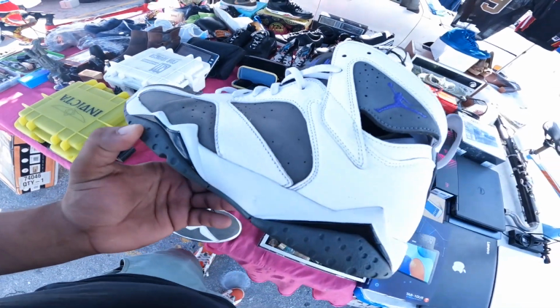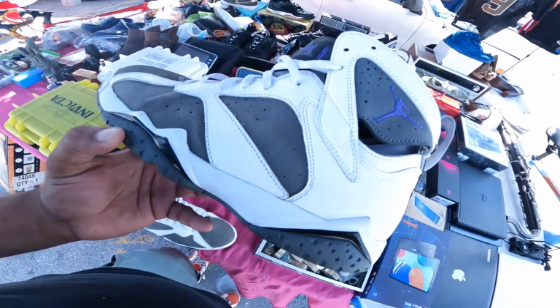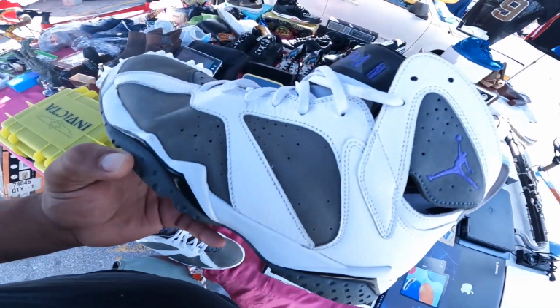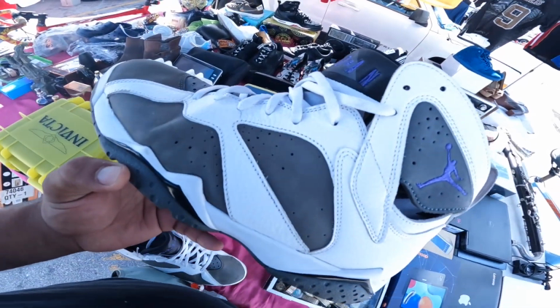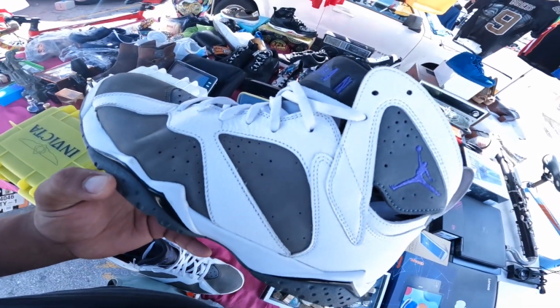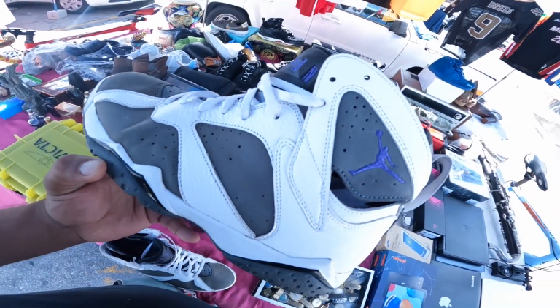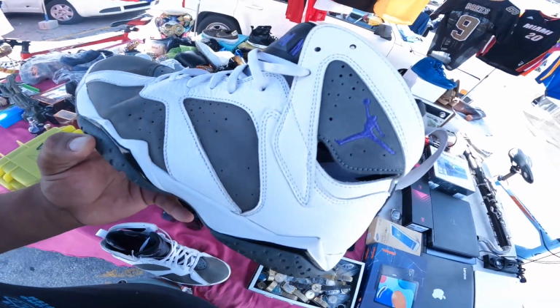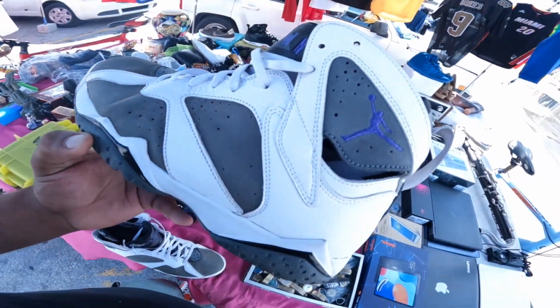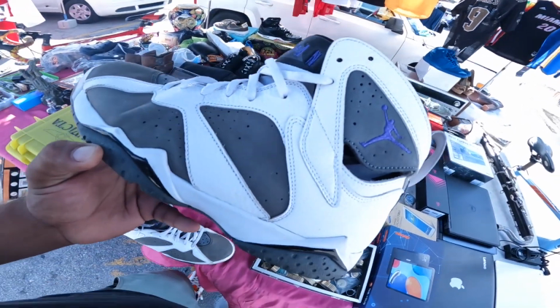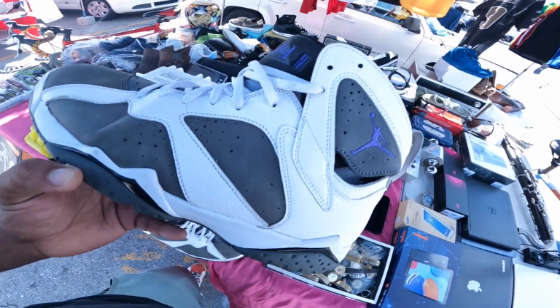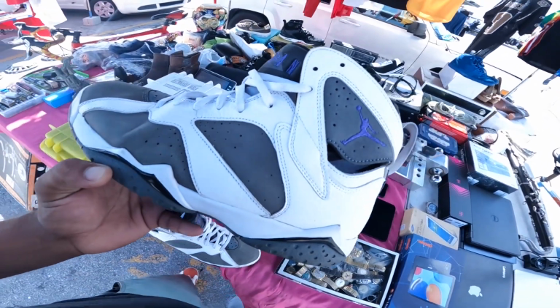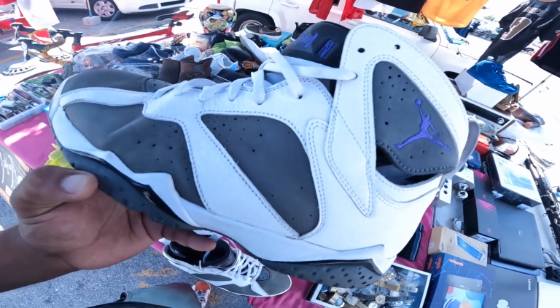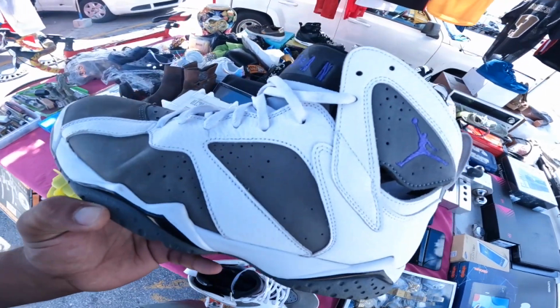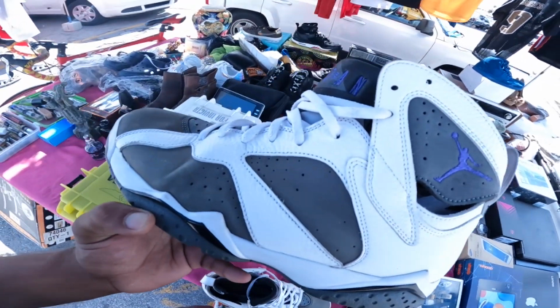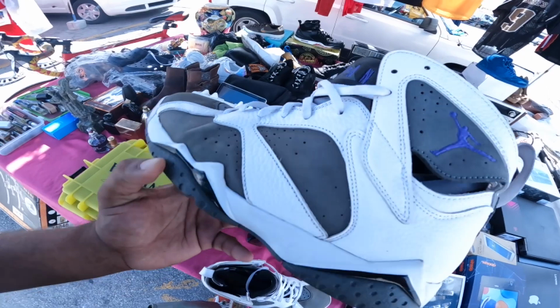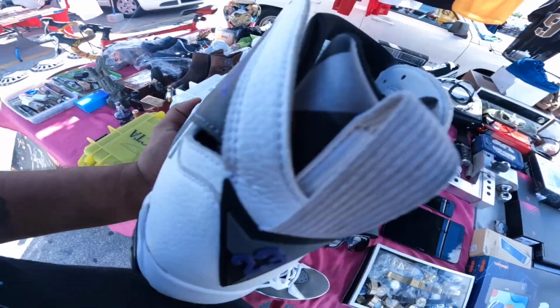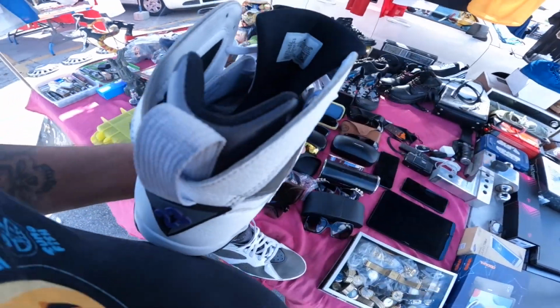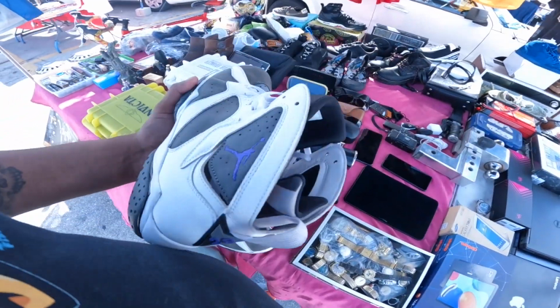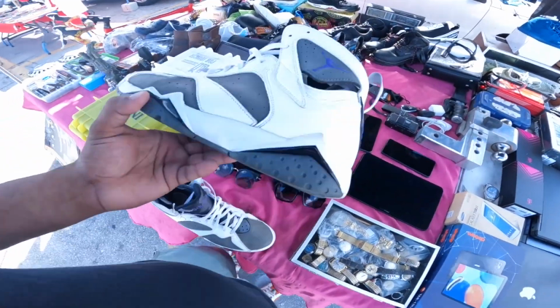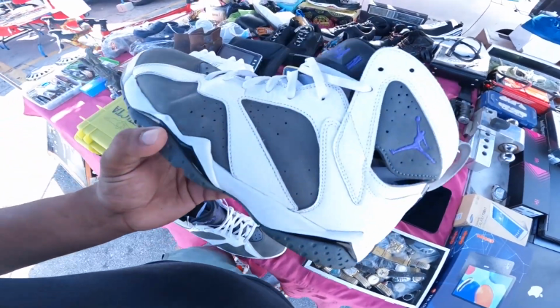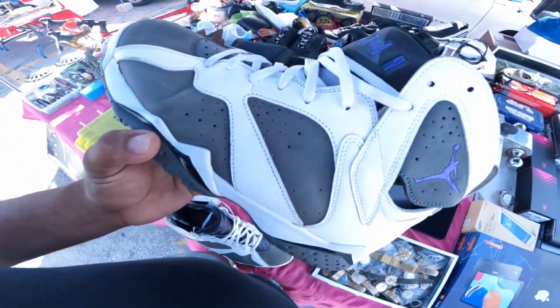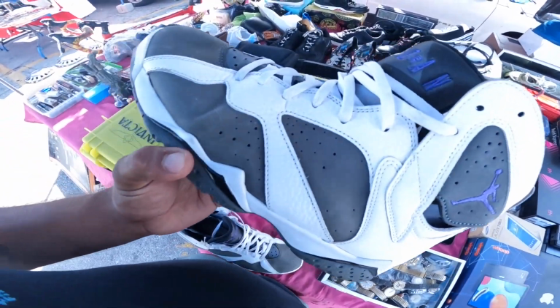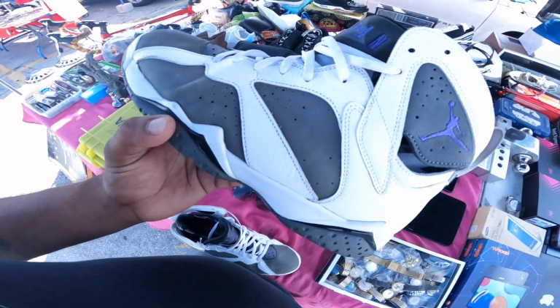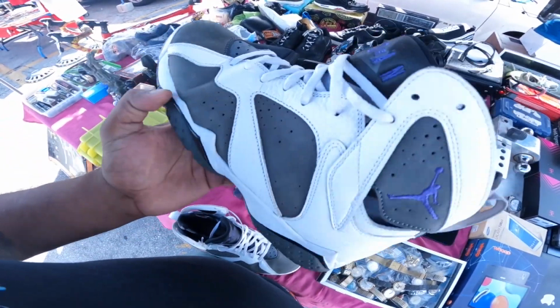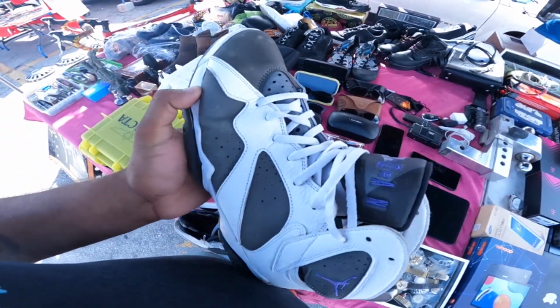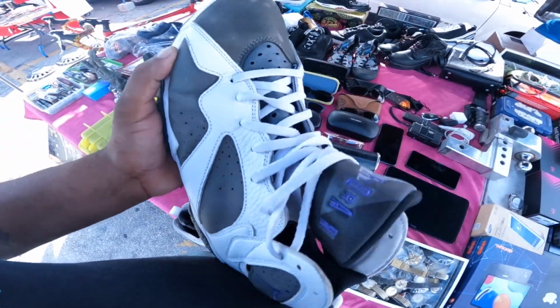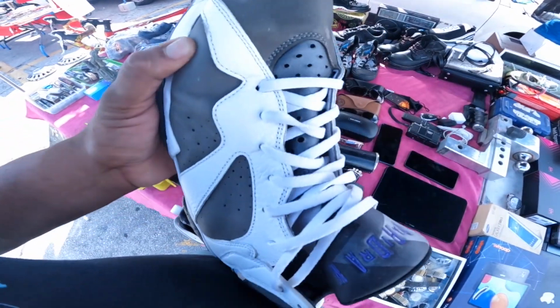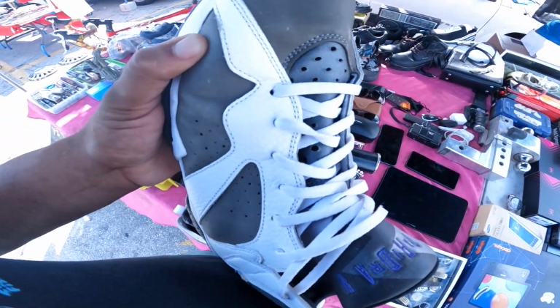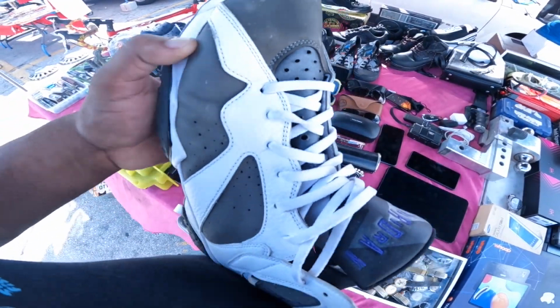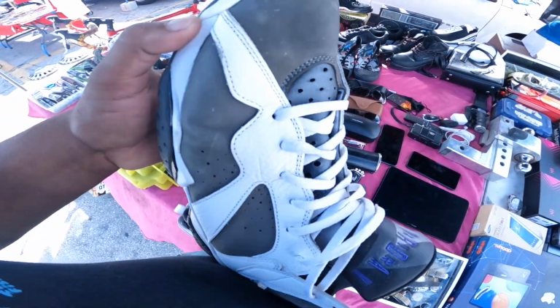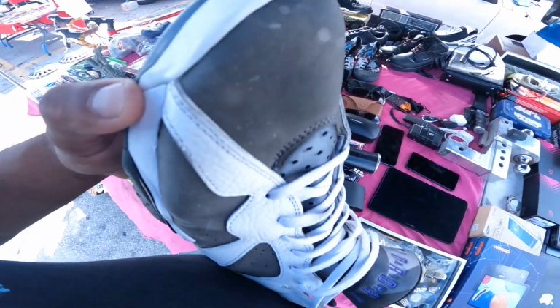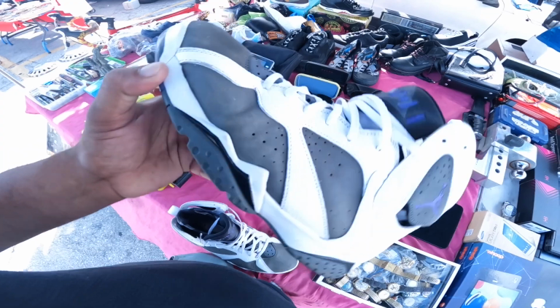We can put replacements in there, but the seller is only asking $20 for them. So drop a comment — let me know, would any of you subscribers buy these for $20? Of course, we're going to go ahead and get them. We'll clean them up, we'll stuff them, and I think we're going to be able to make a profit.